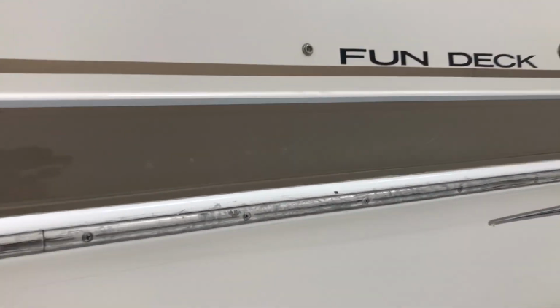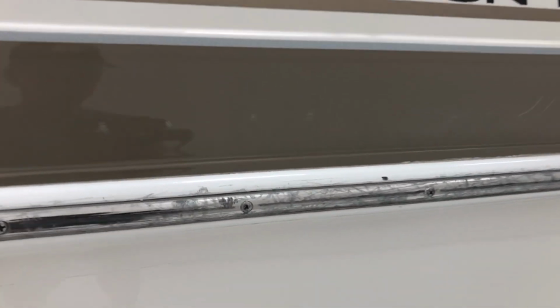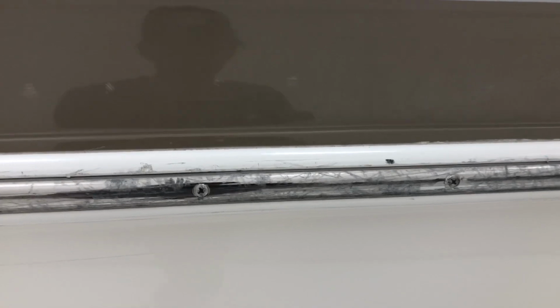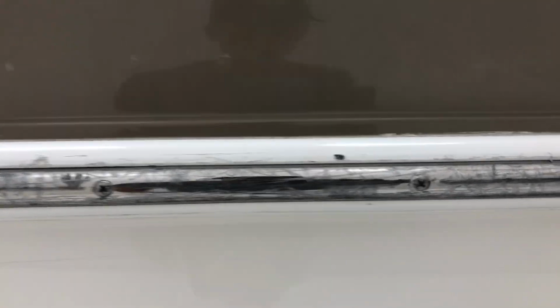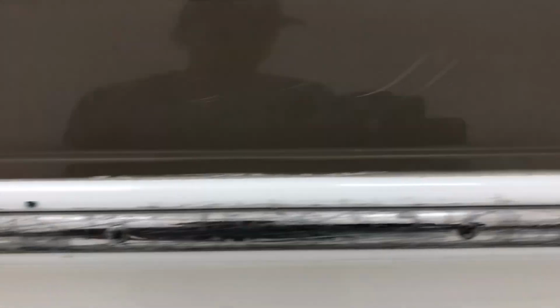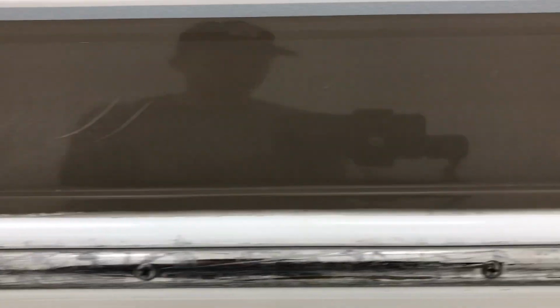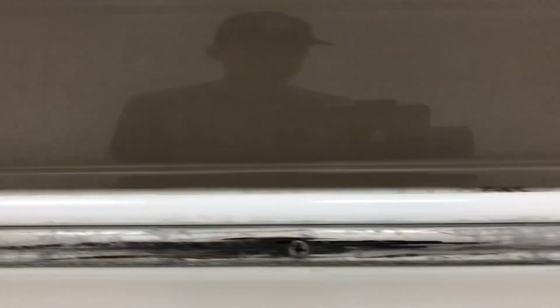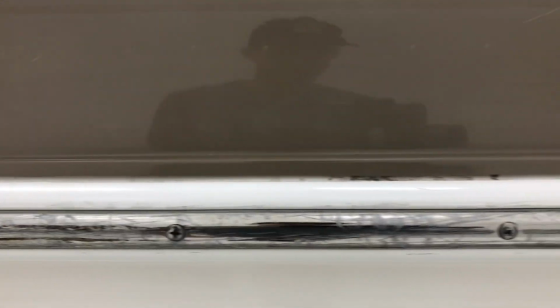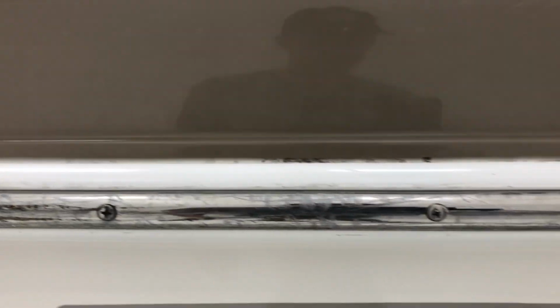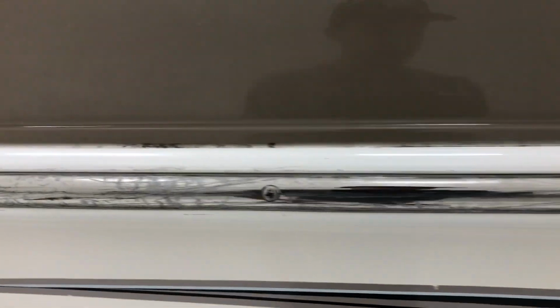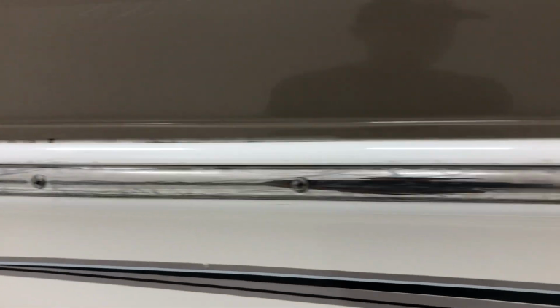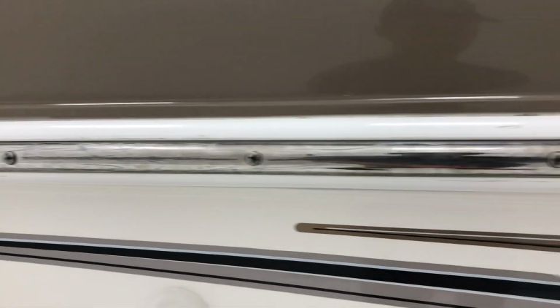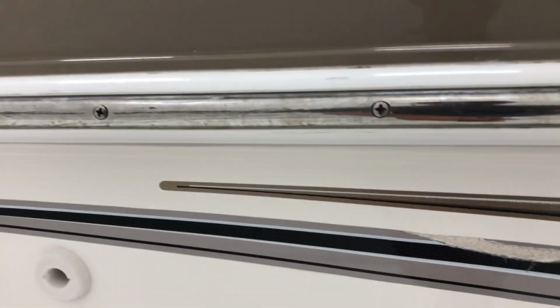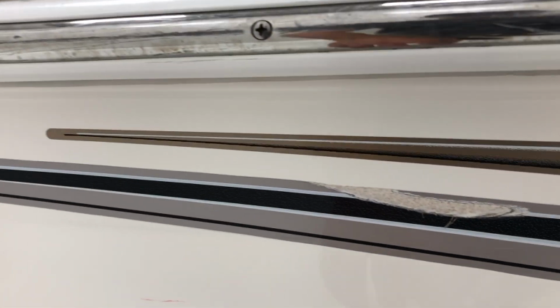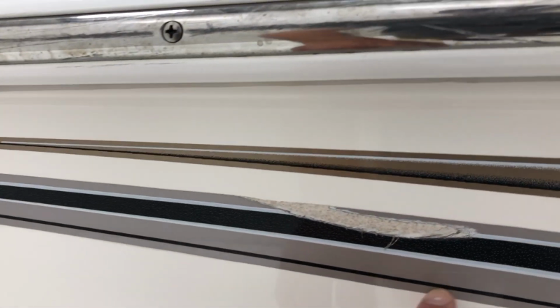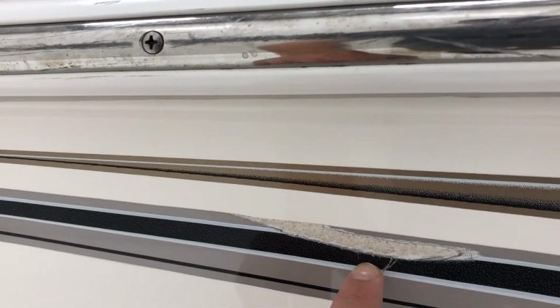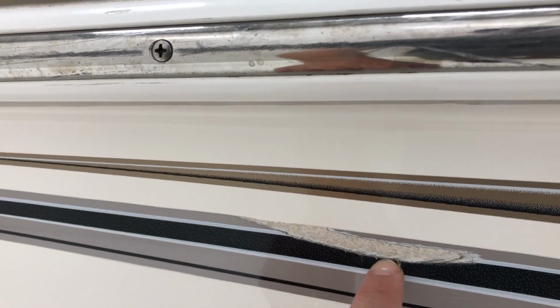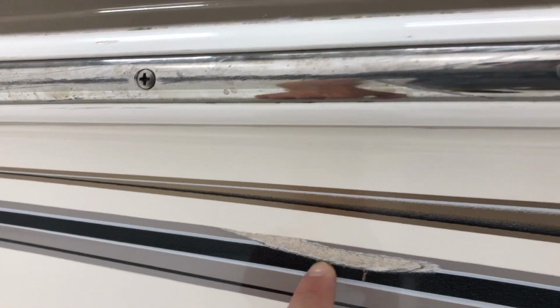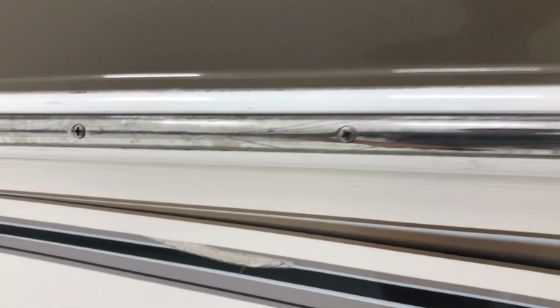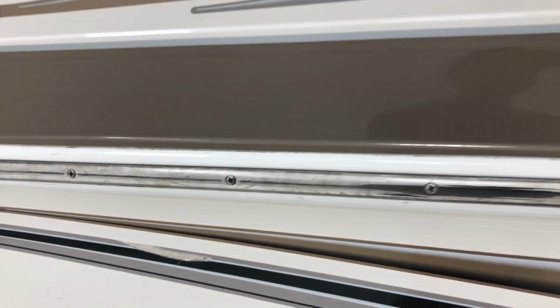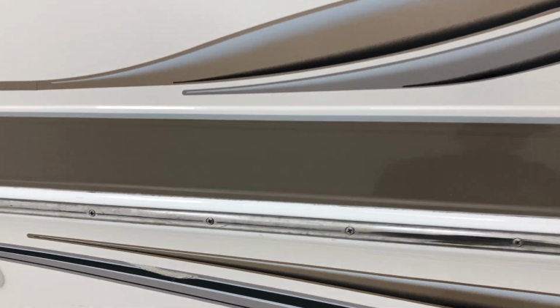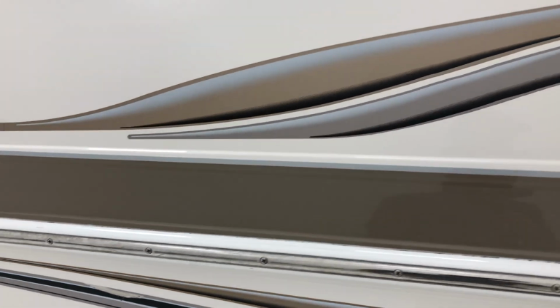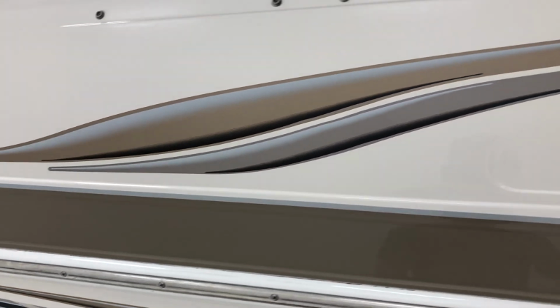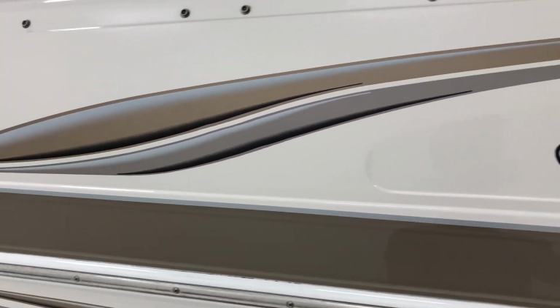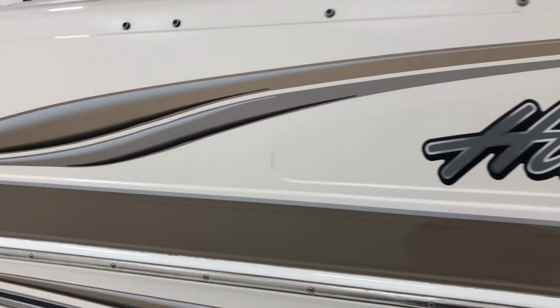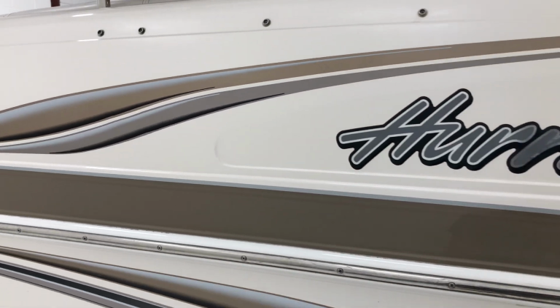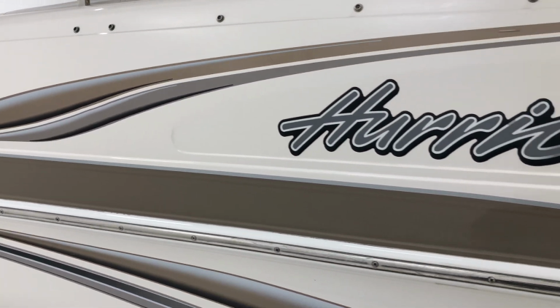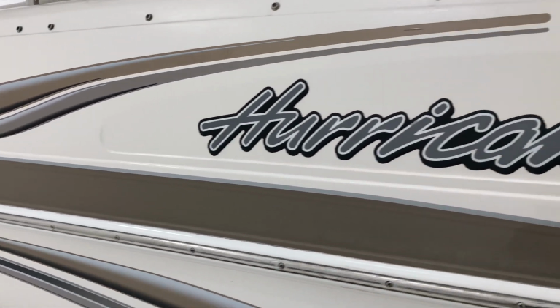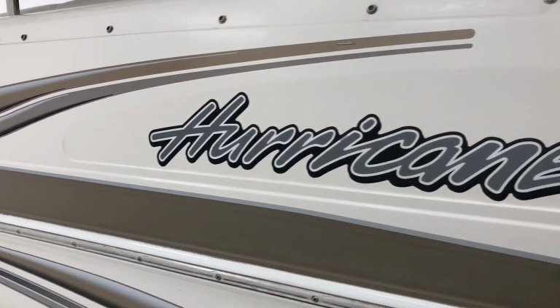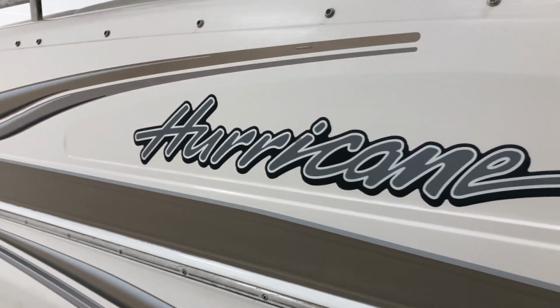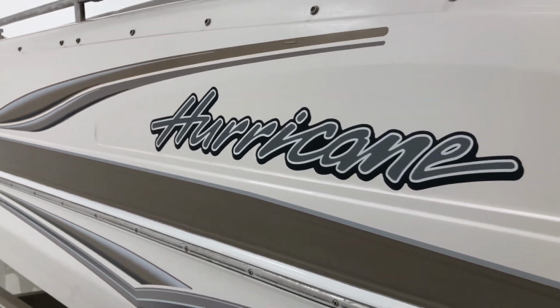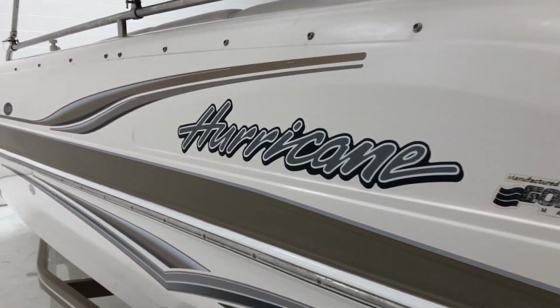You'll see some scuffs on the rub rail and another mark in this decal. The graphic on the port side is in better condition than on the starboard side.